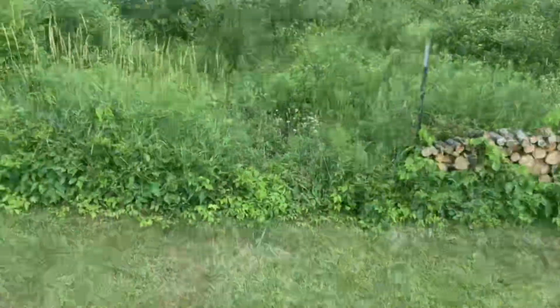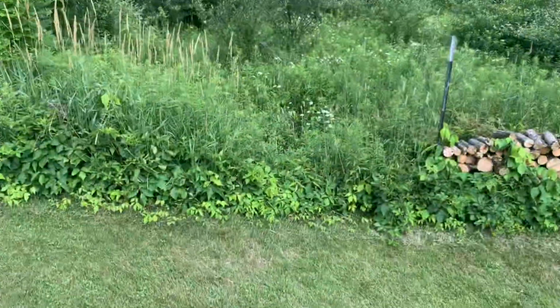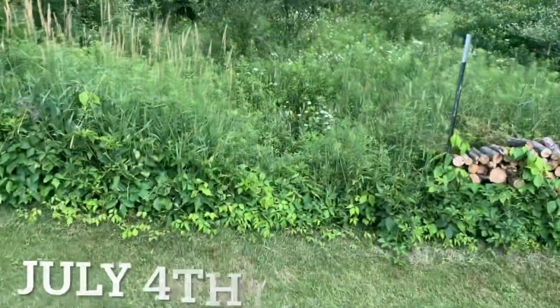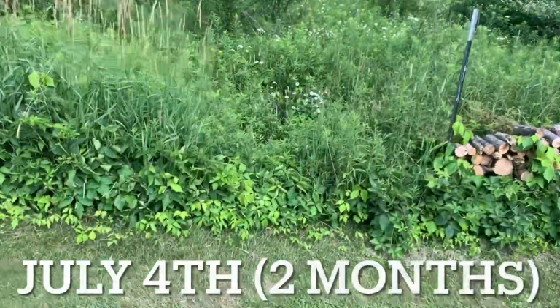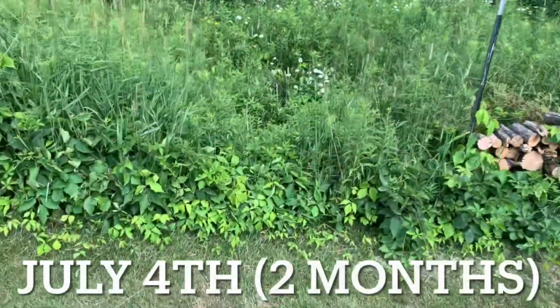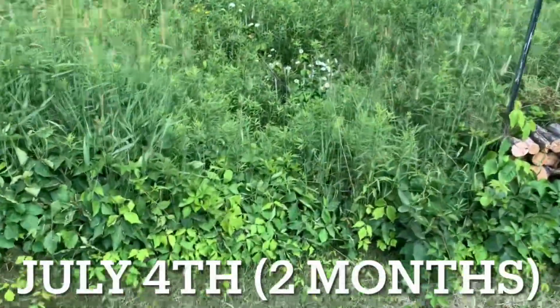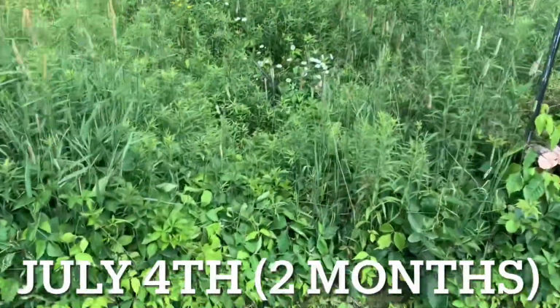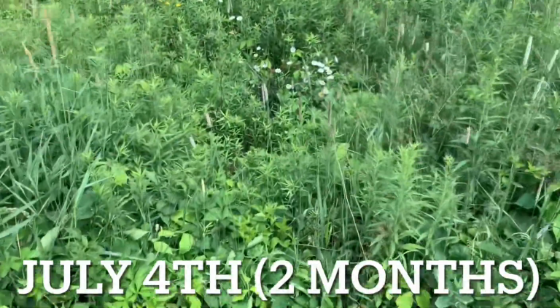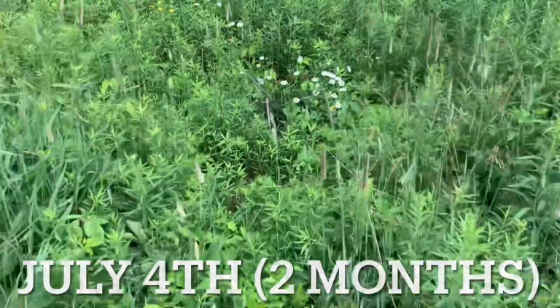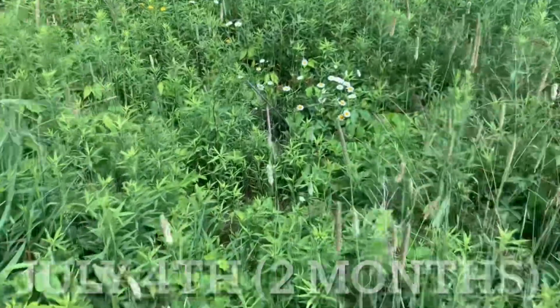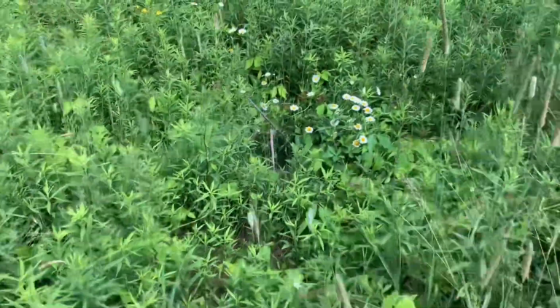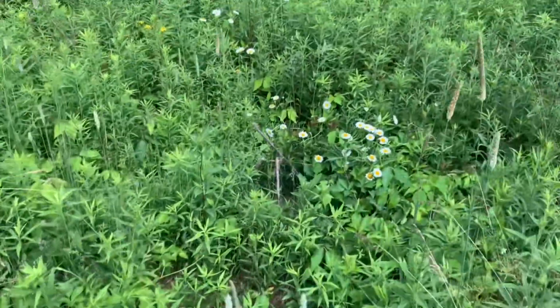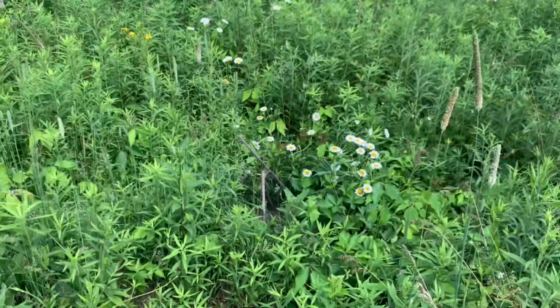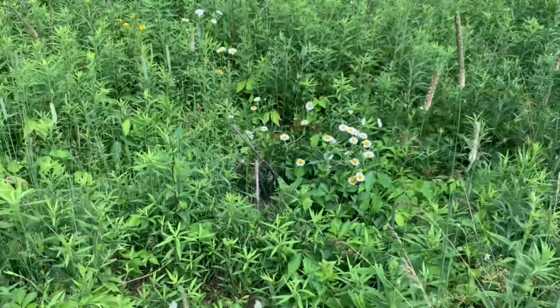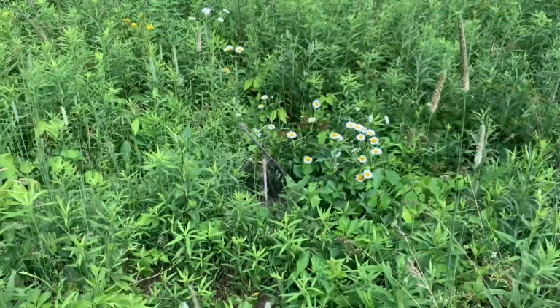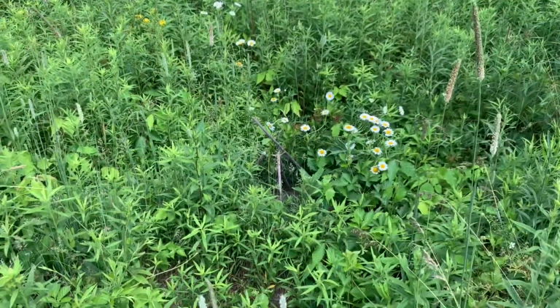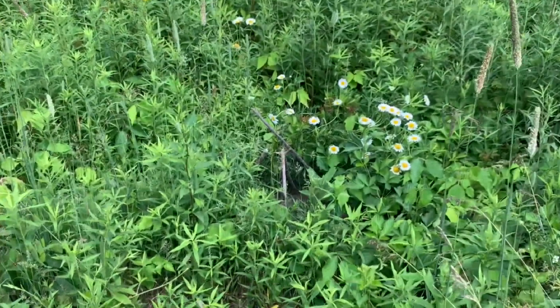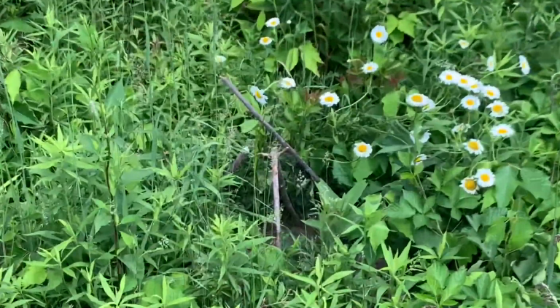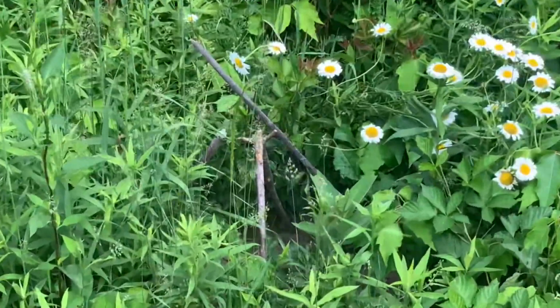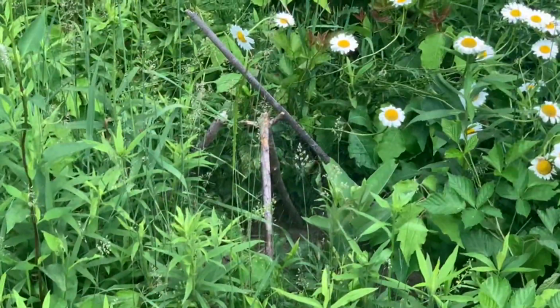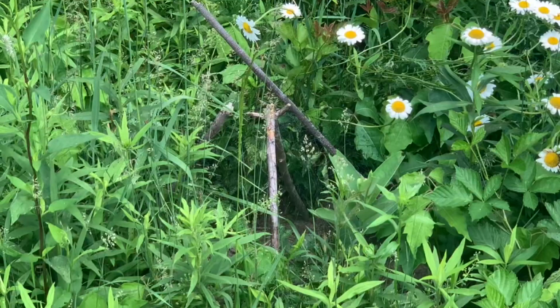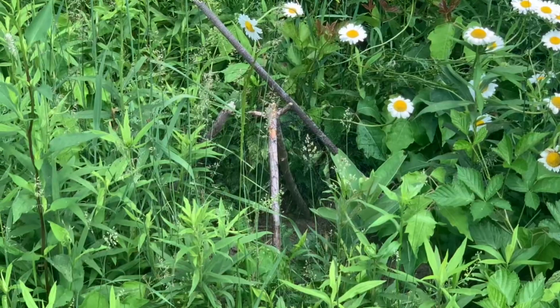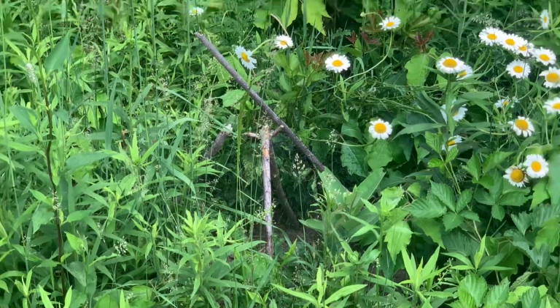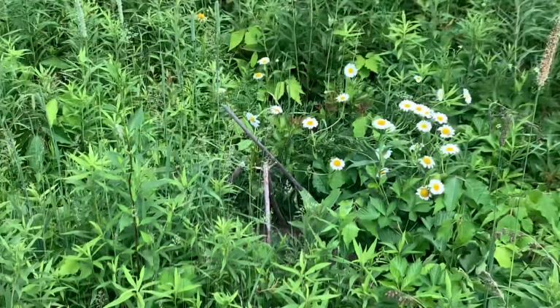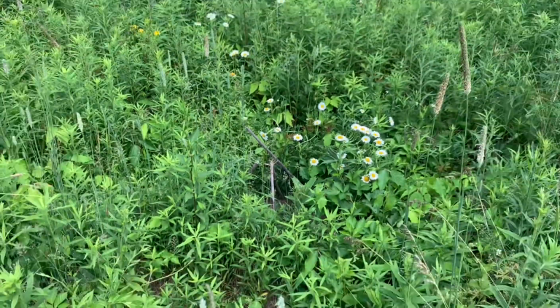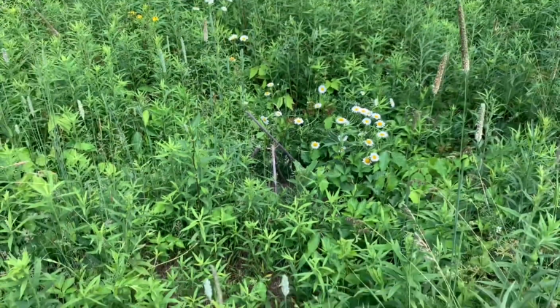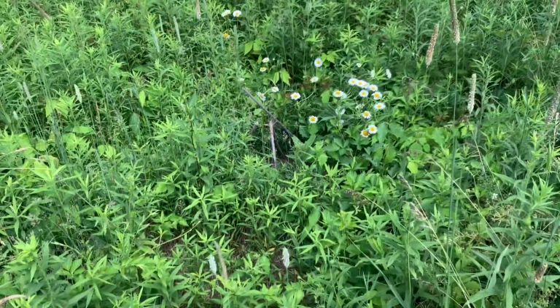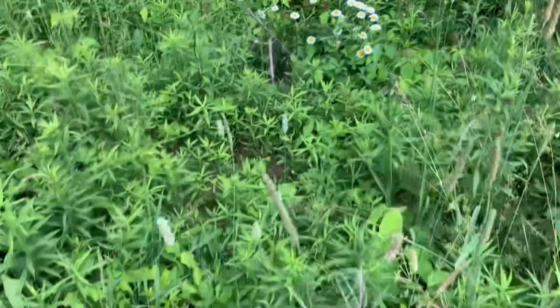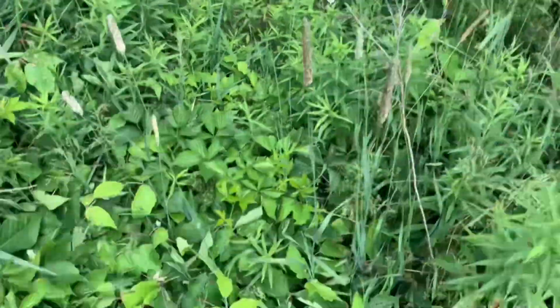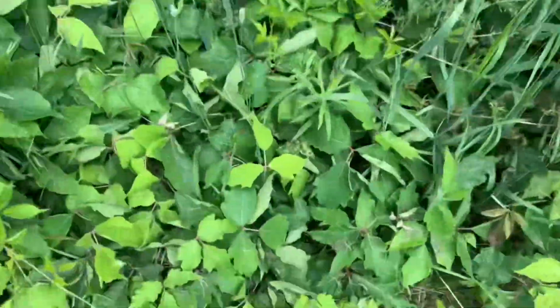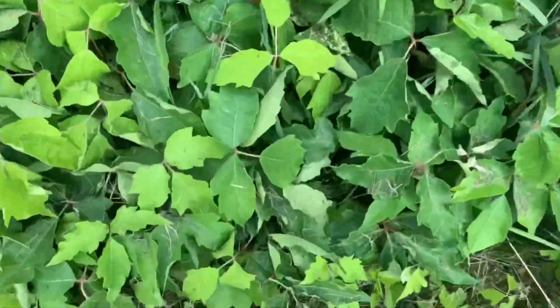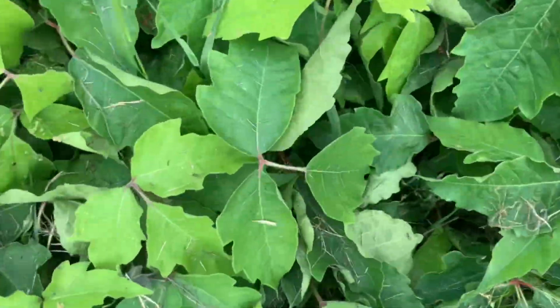And here we are on July 4th, two months after planting them. There's a lot of growth, which is great. Hopefully the onions are growing, but I can't see anything. And I'm not going back there, because there's poison ivy everywhere.